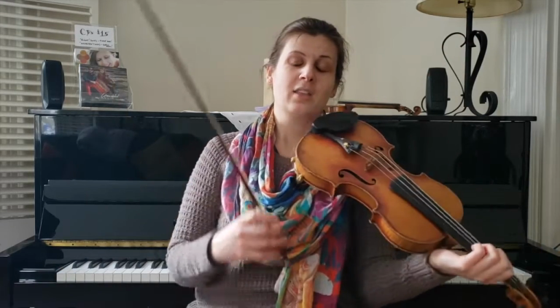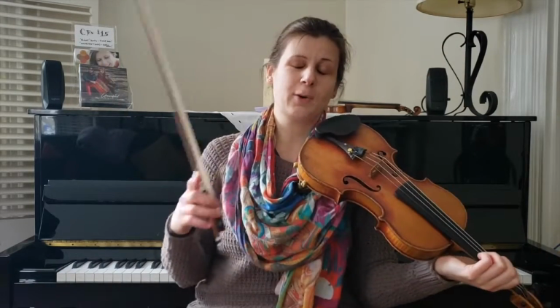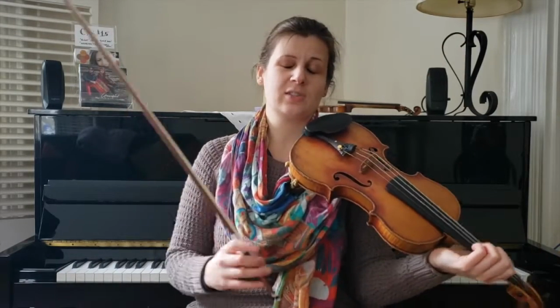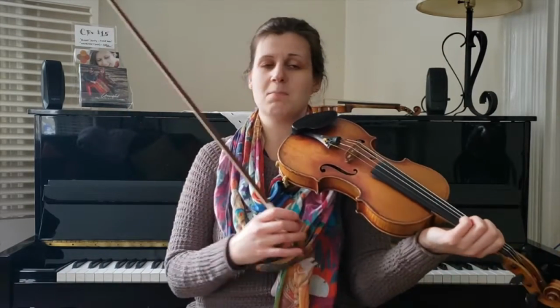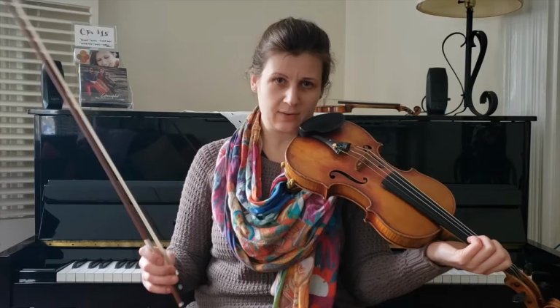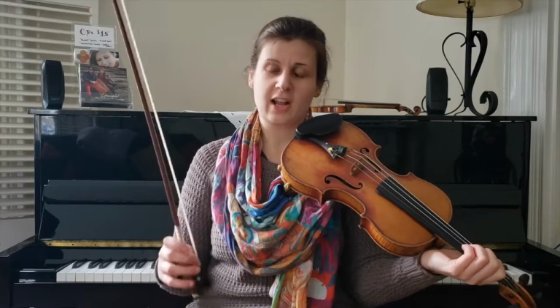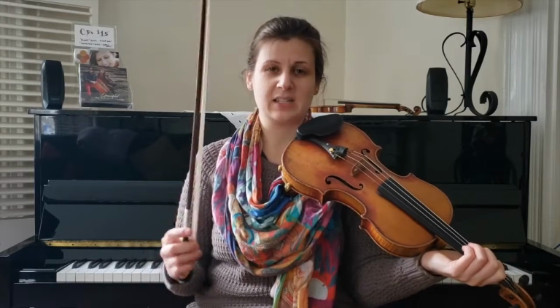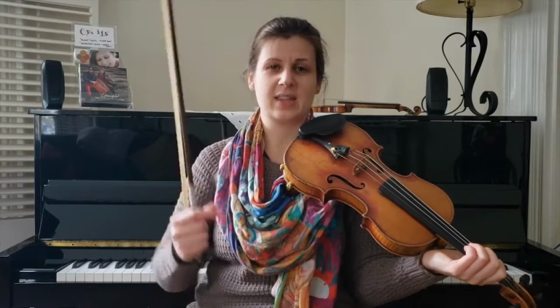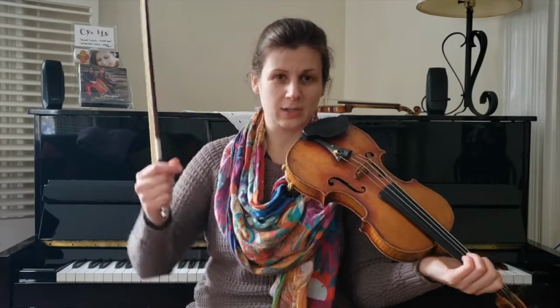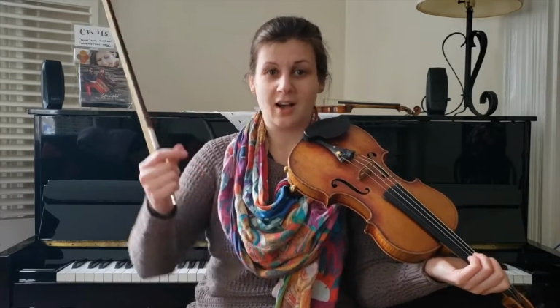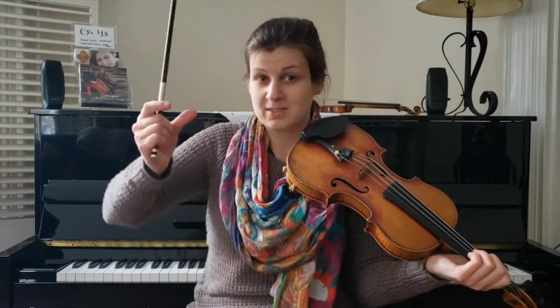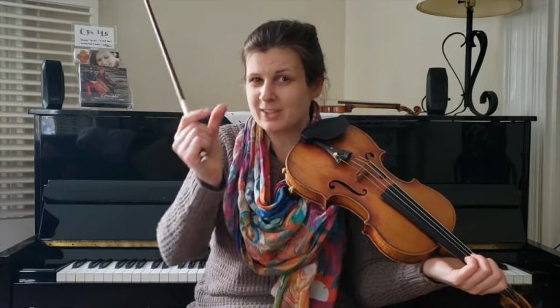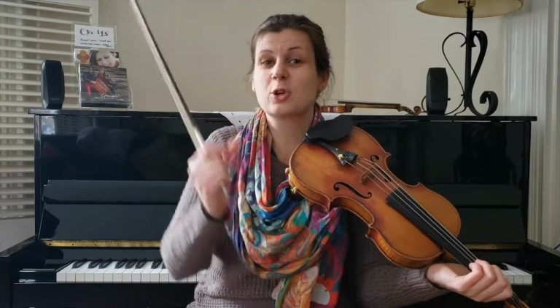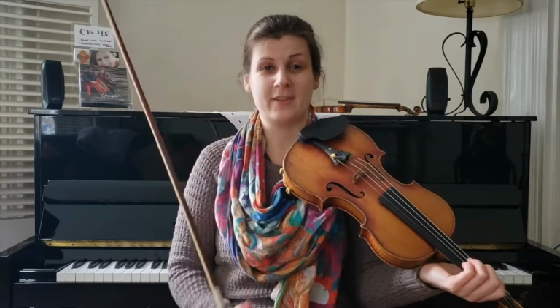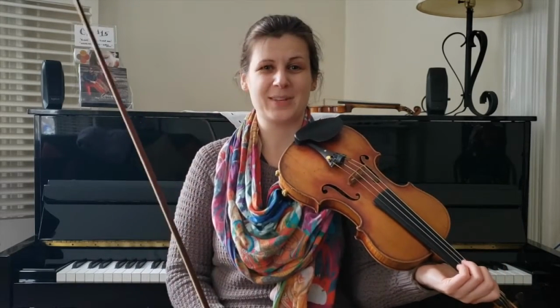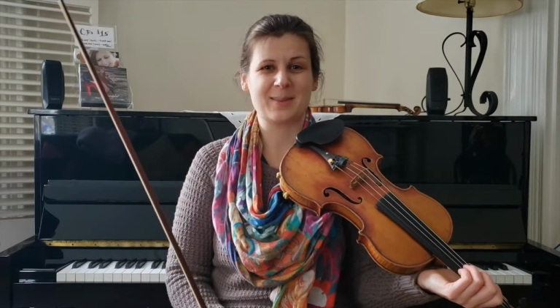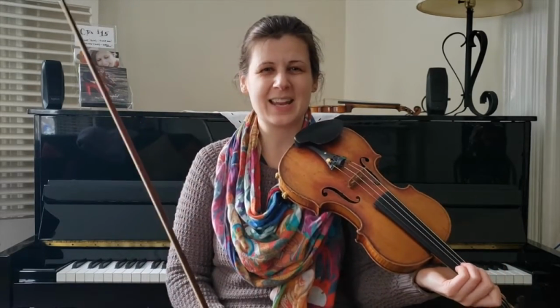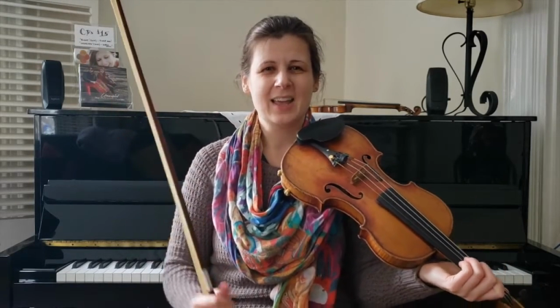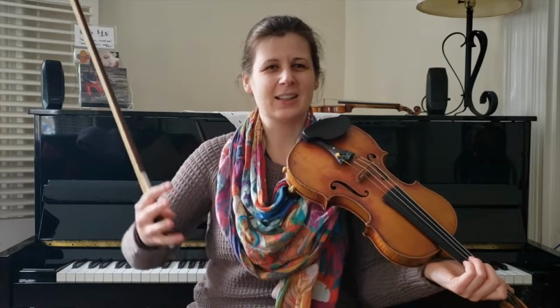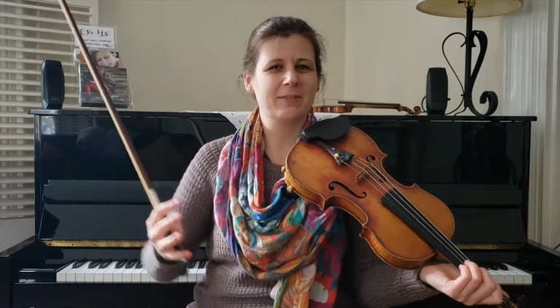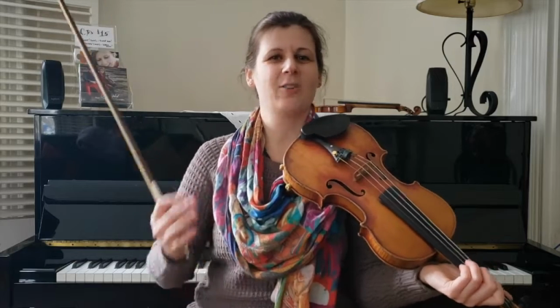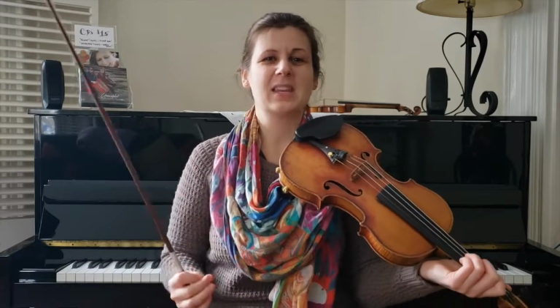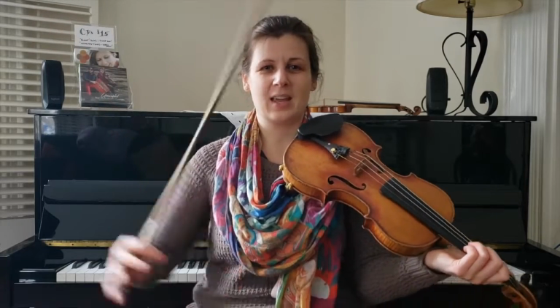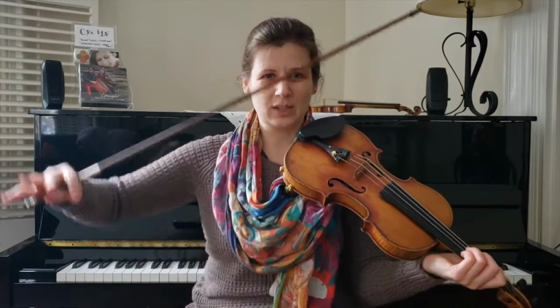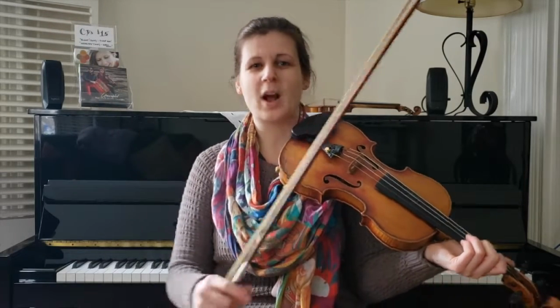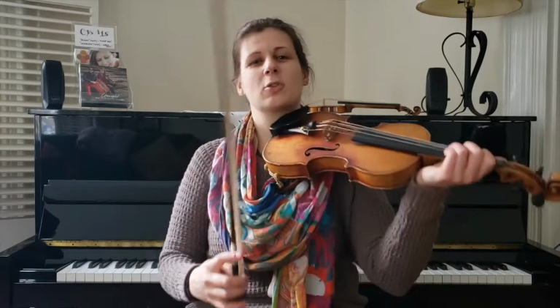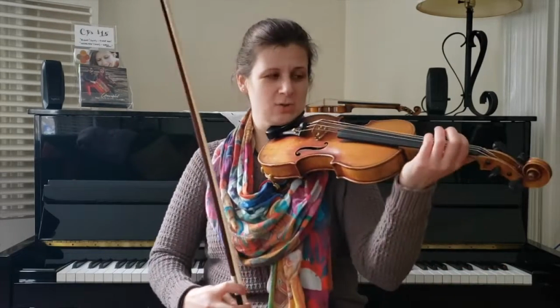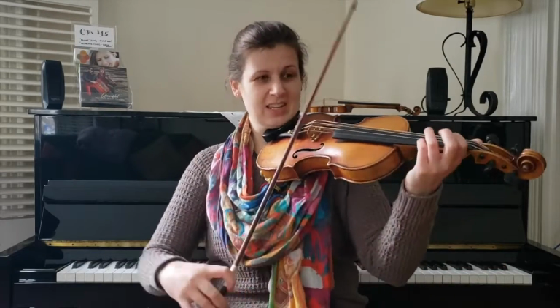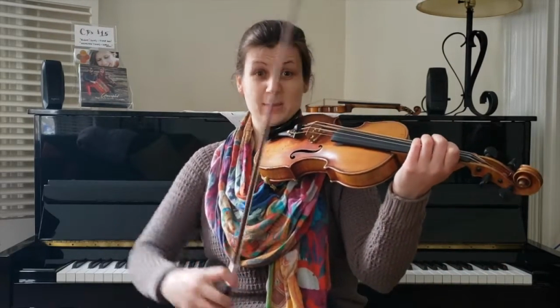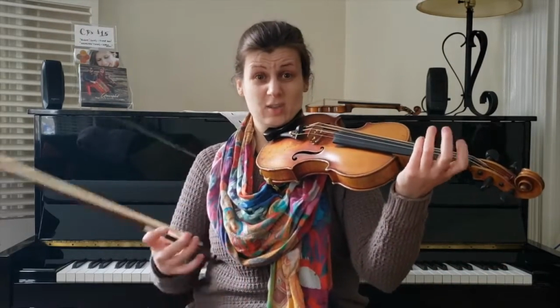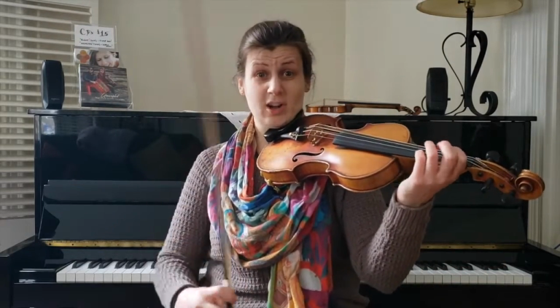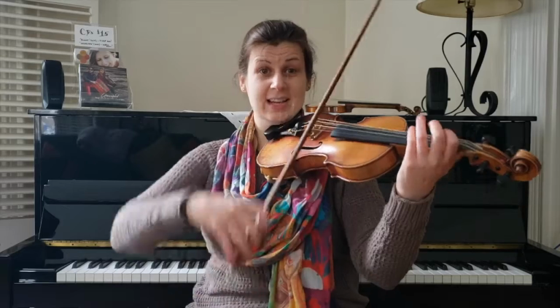This bowing is used in many different styles, because it gives that really awesome, same little scoop feel that we did at the beginning. A little bit of offbeat kick, and it really rocks across the string — because there's a string crossing in it.